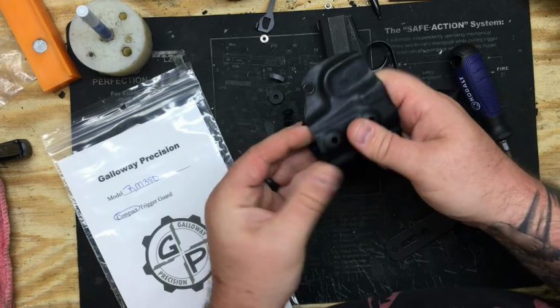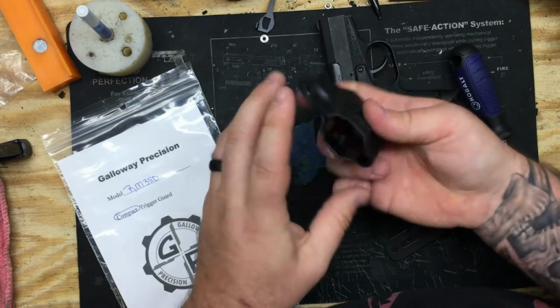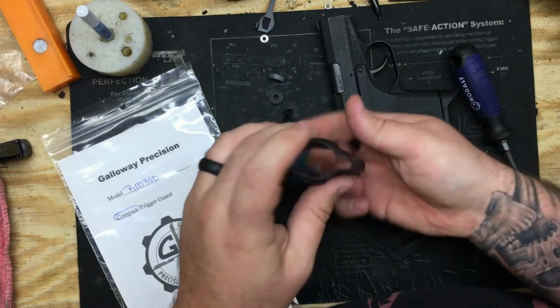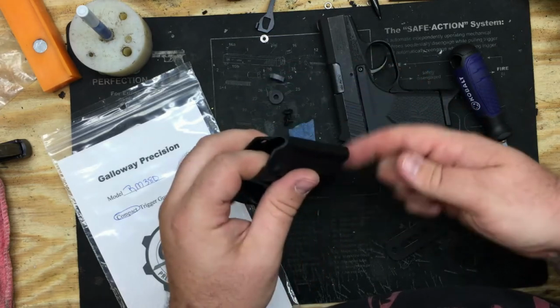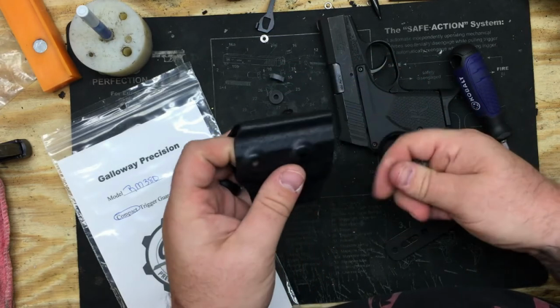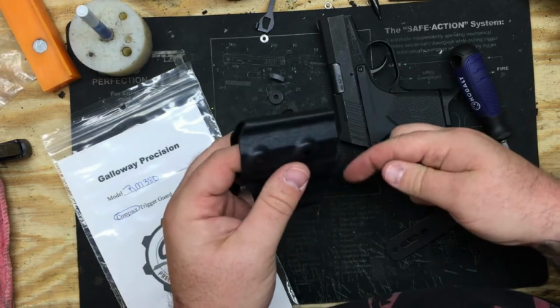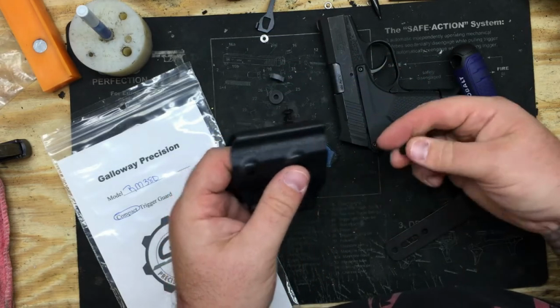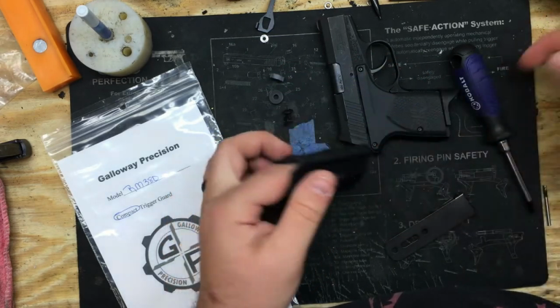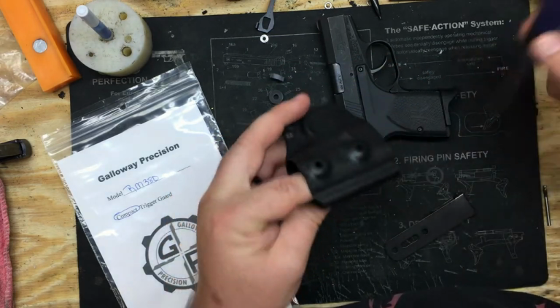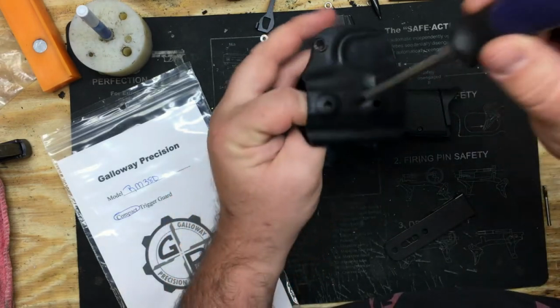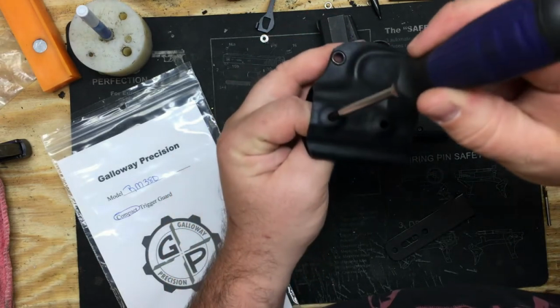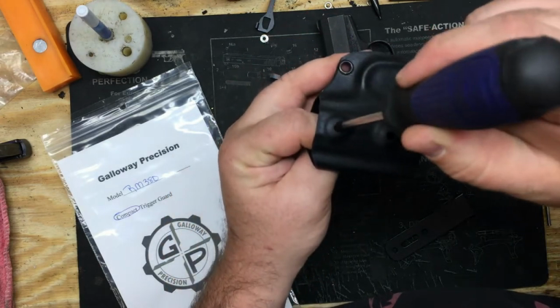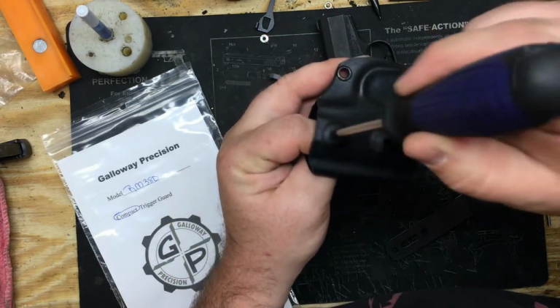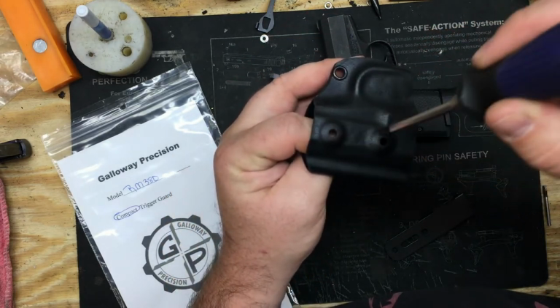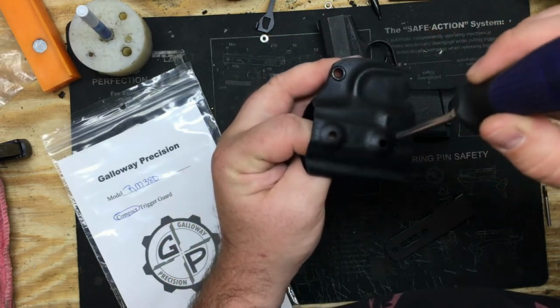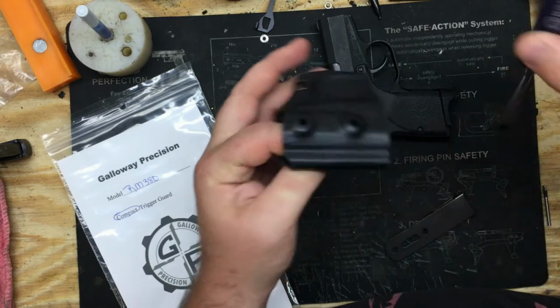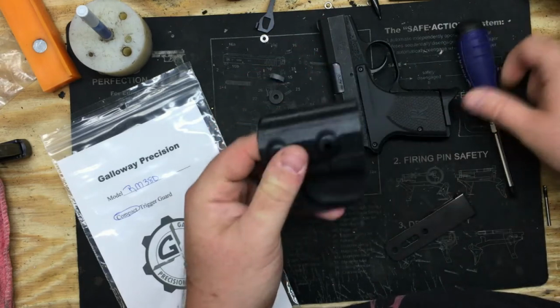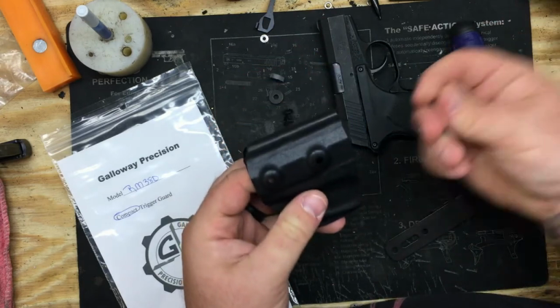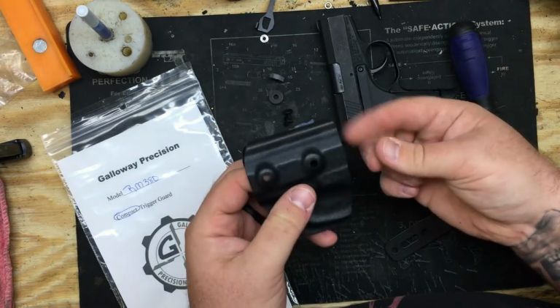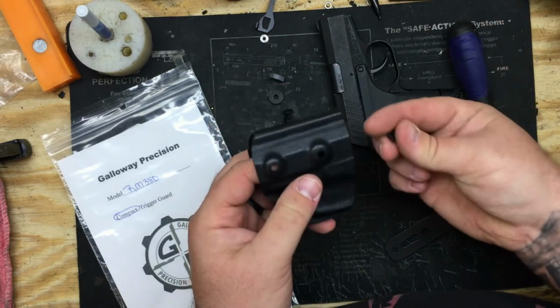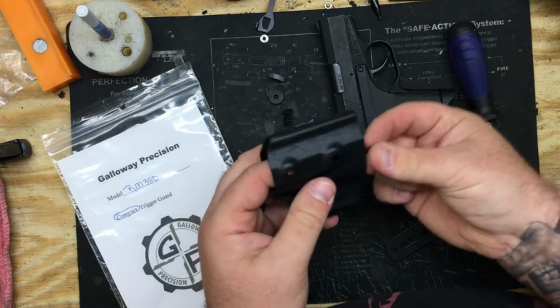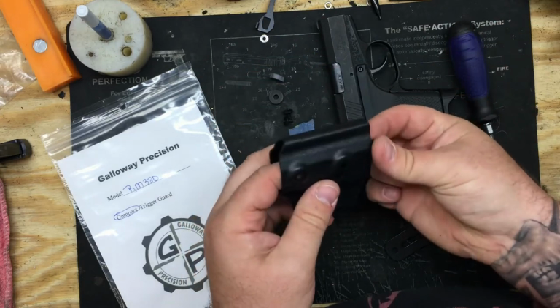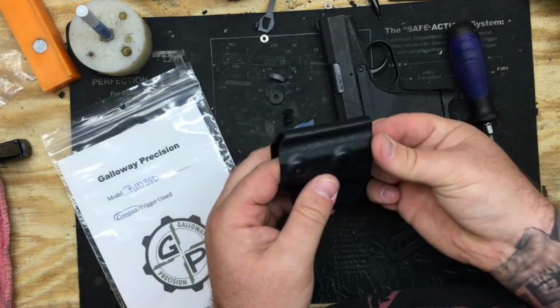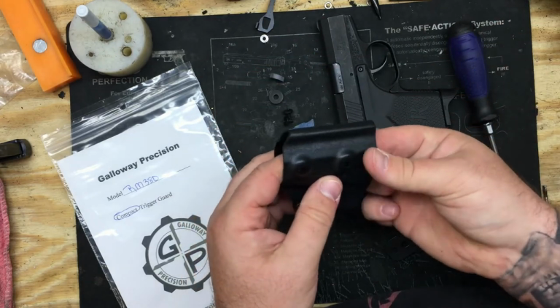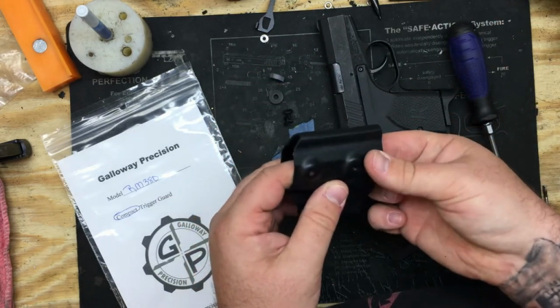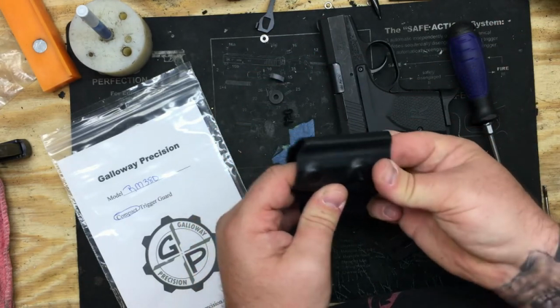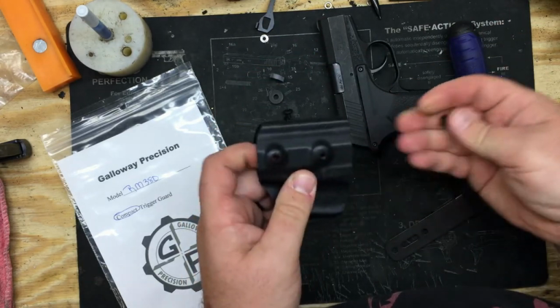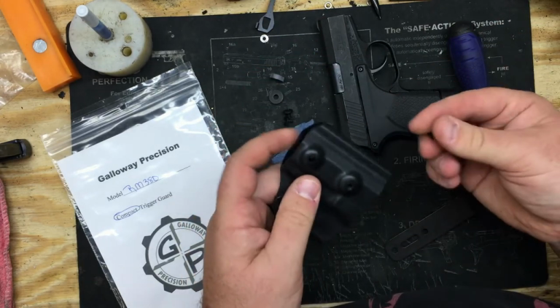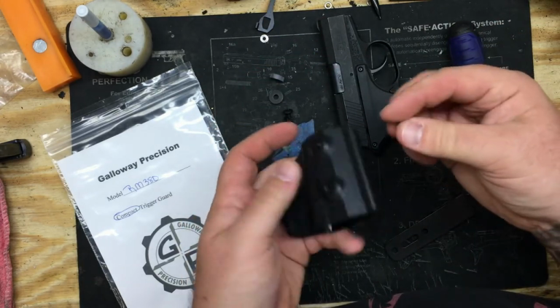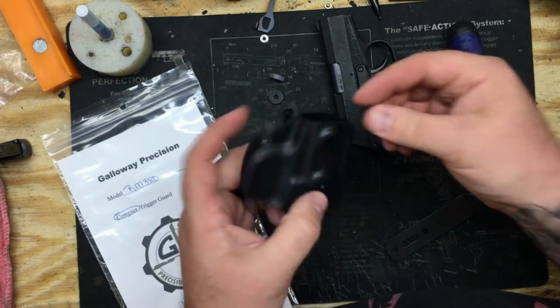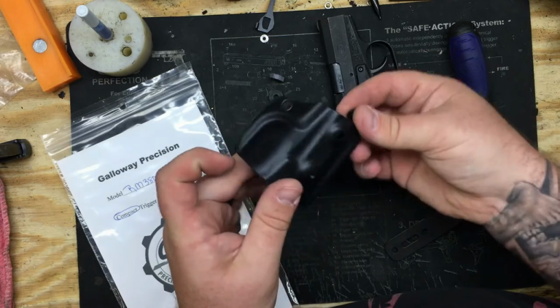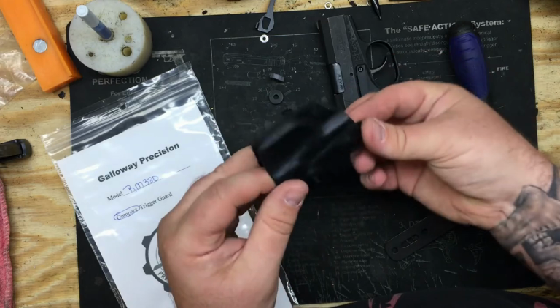I make these tight, so if they're a little on the tight side and you can't get them out, you can take your Phillips head and just give them a slight push and they'll pop right out. Flip it to the left — this also works for inside the waistband if you're left-handed.